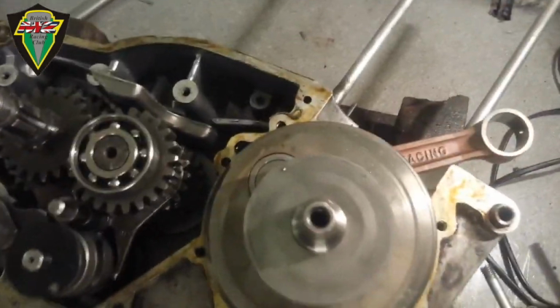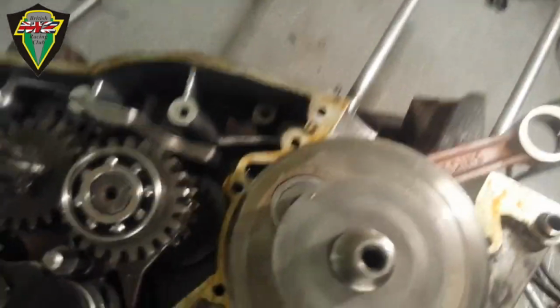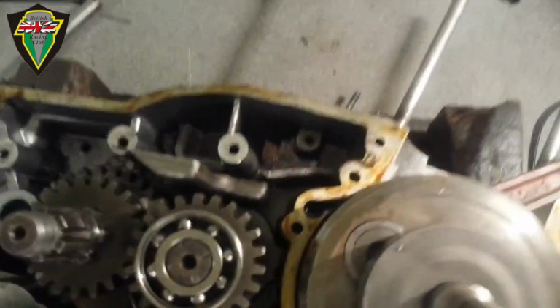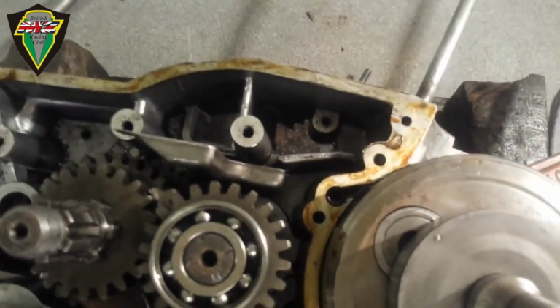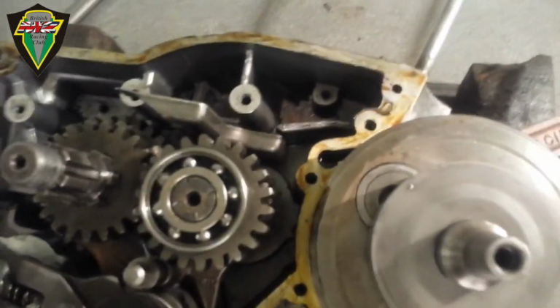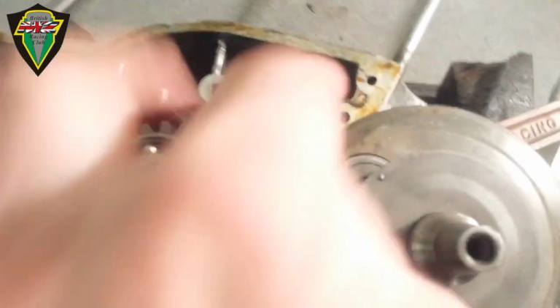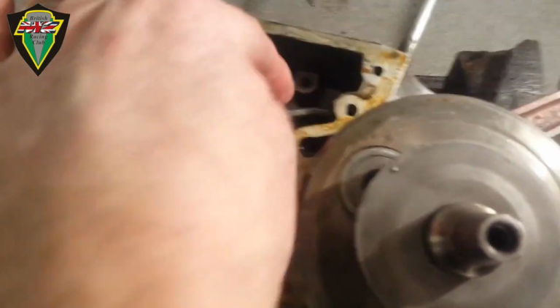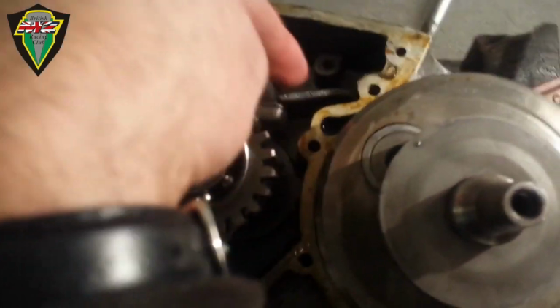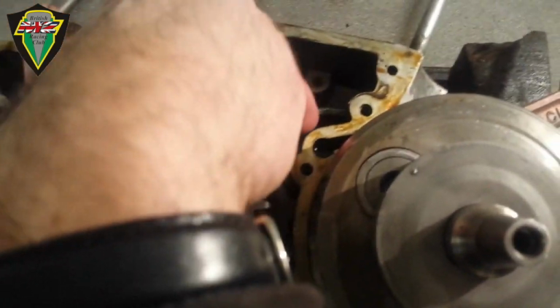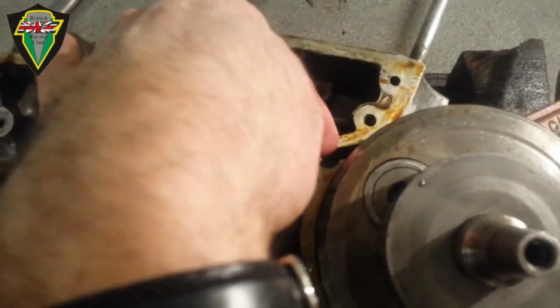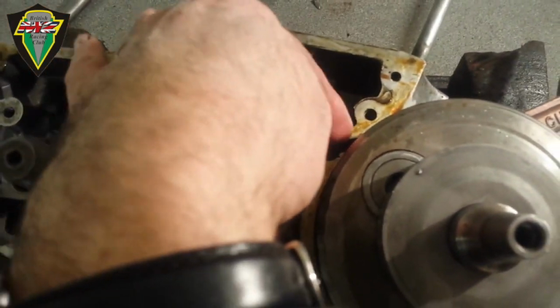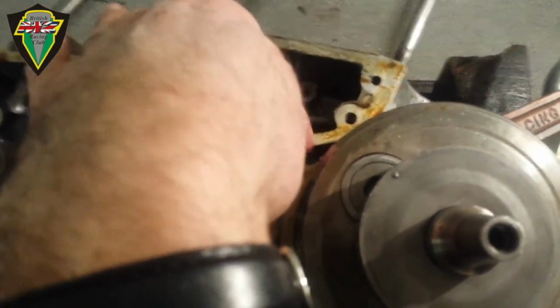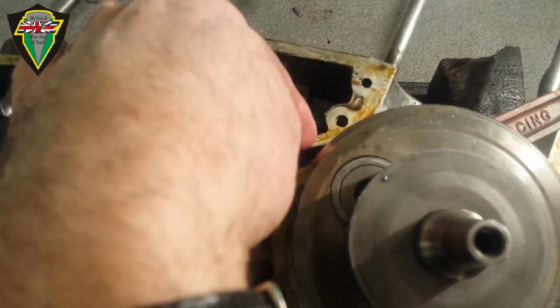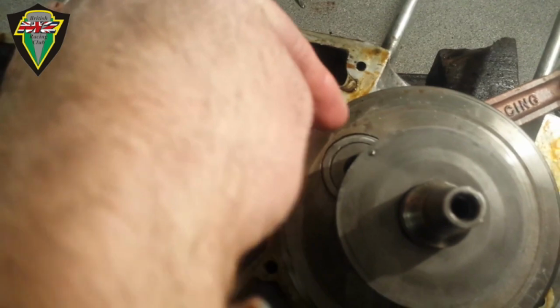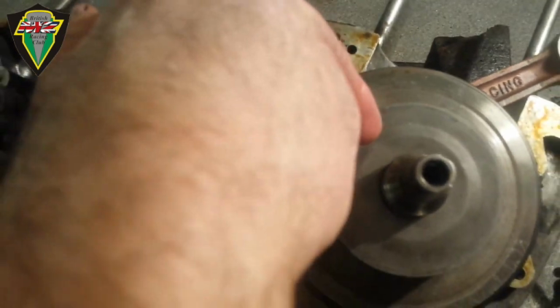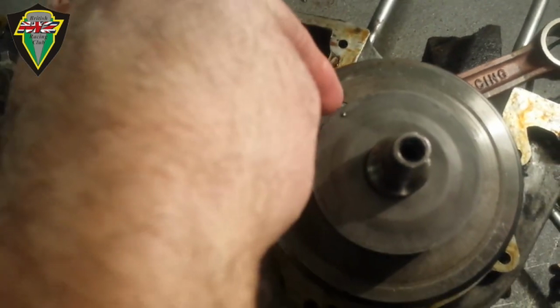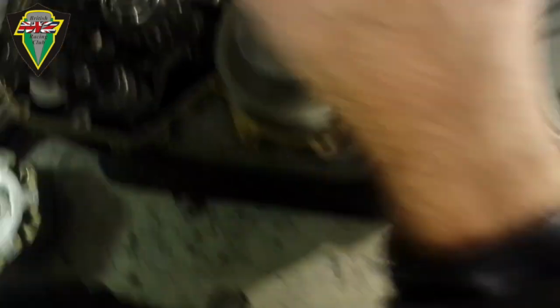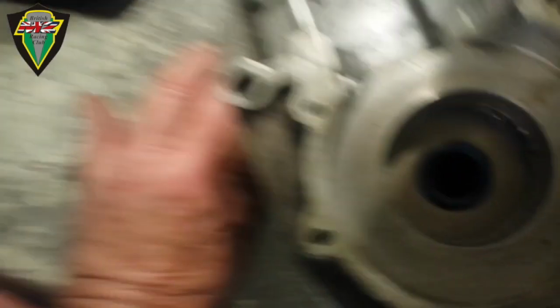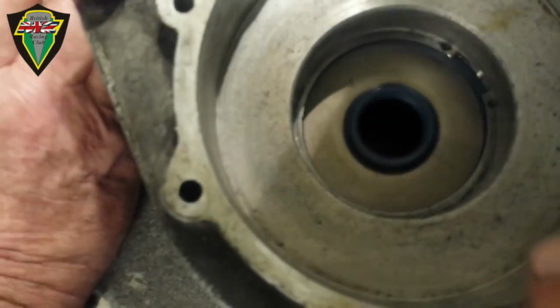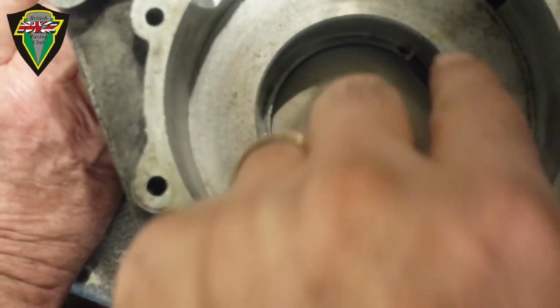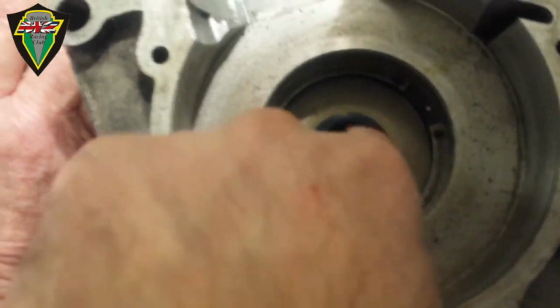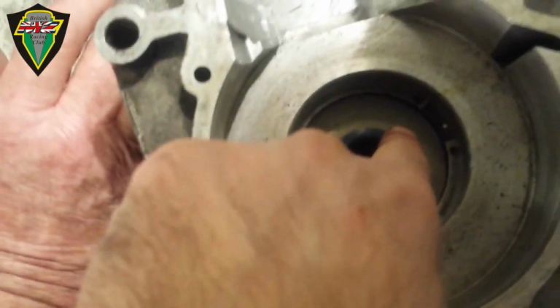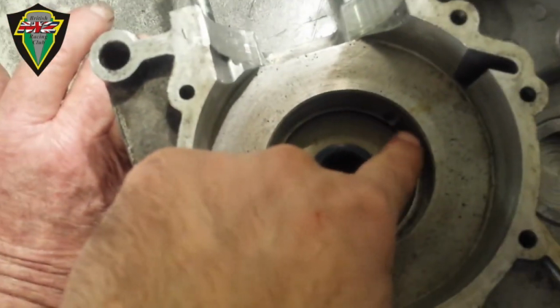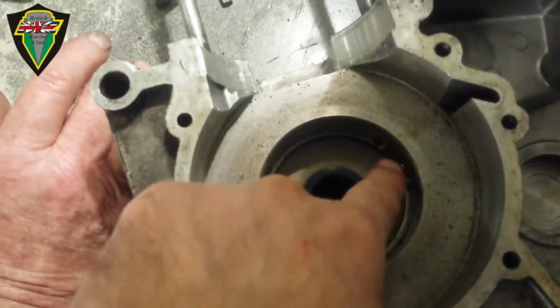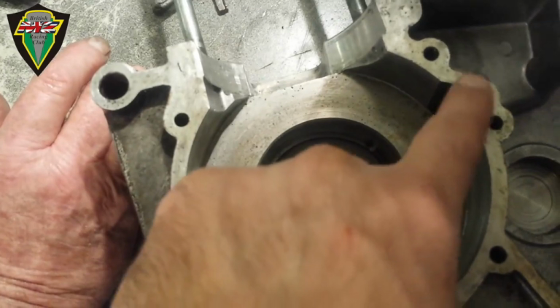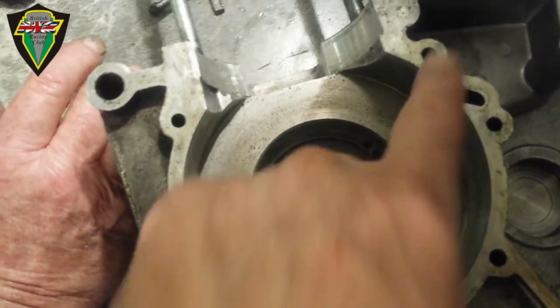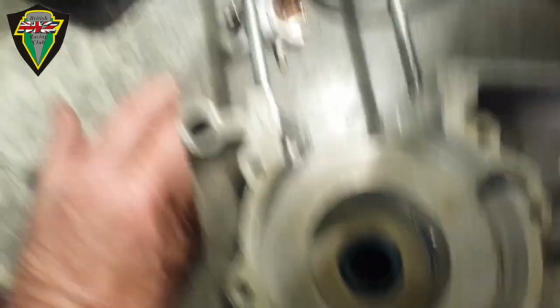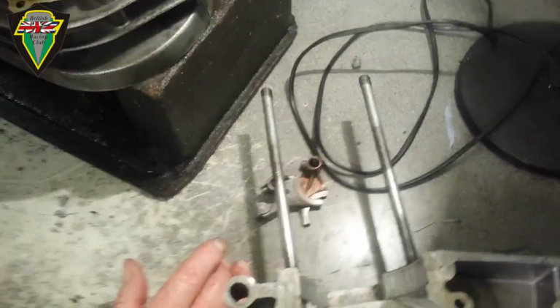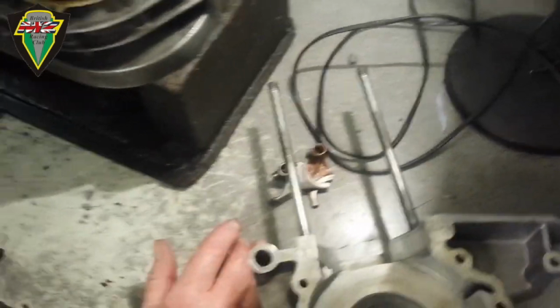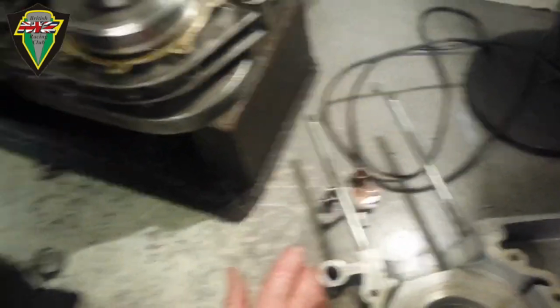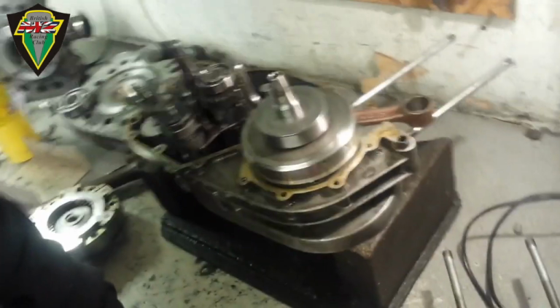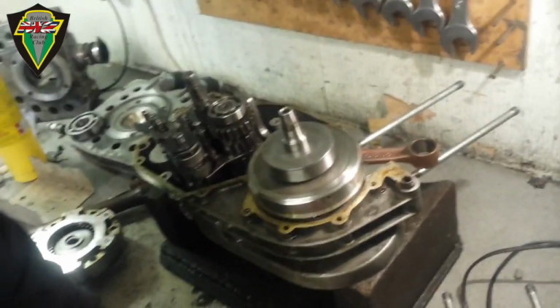So this little channel there is aligned with the dot there, and then the circlip opening is aligned with the channel there. So in theory nothing can go wrong — in theory.